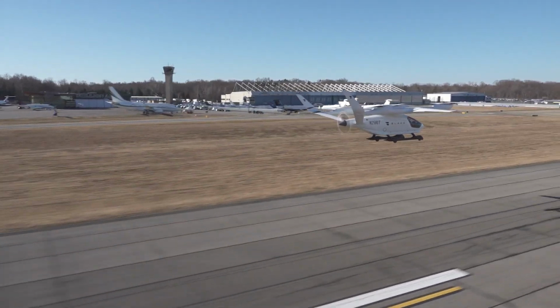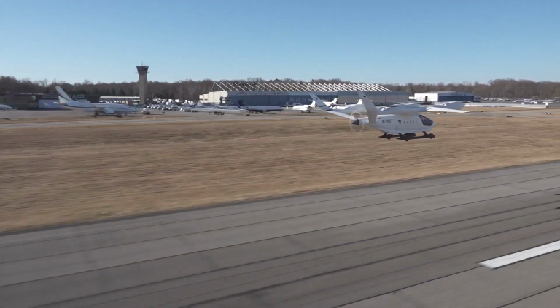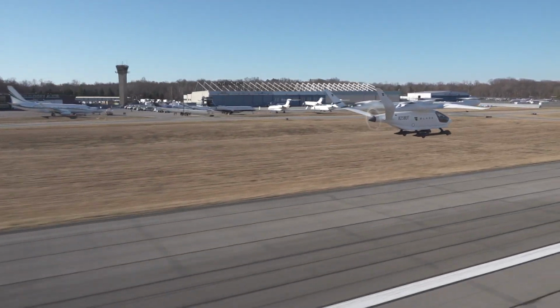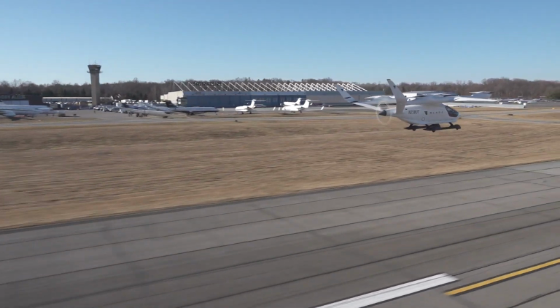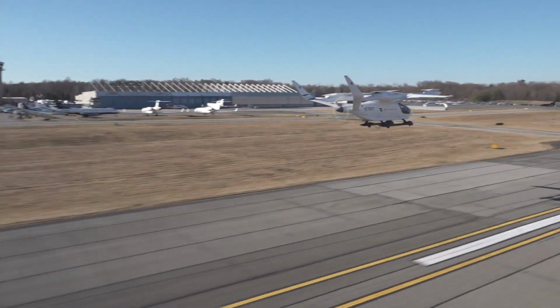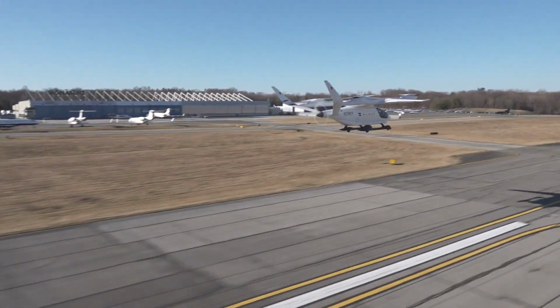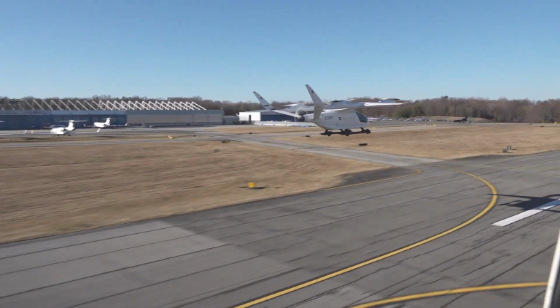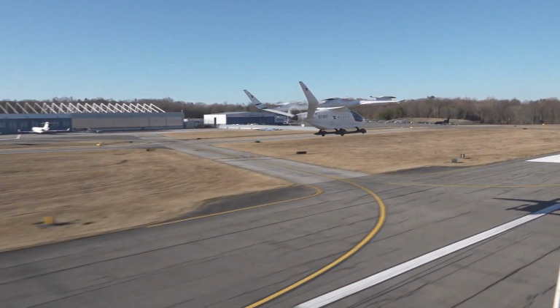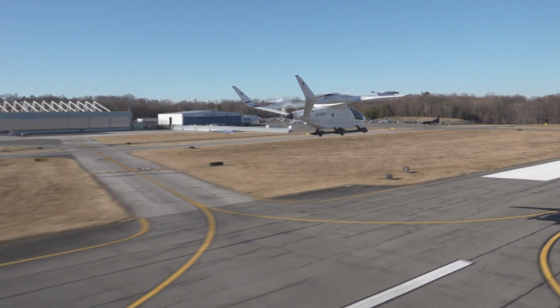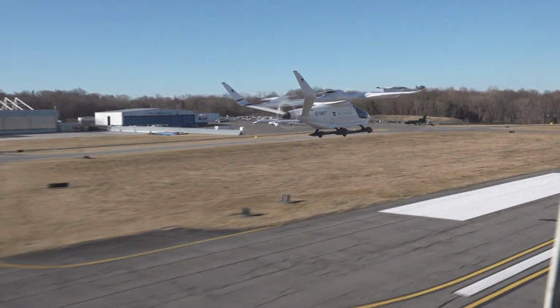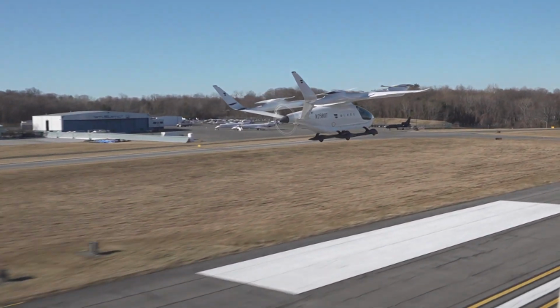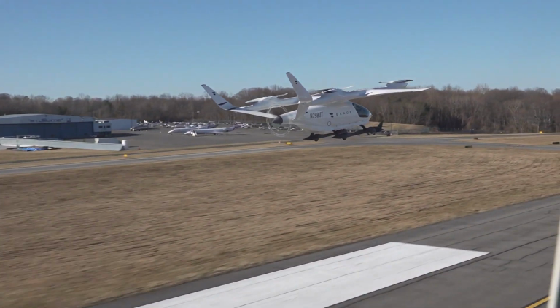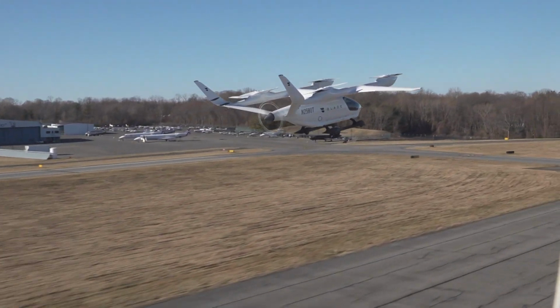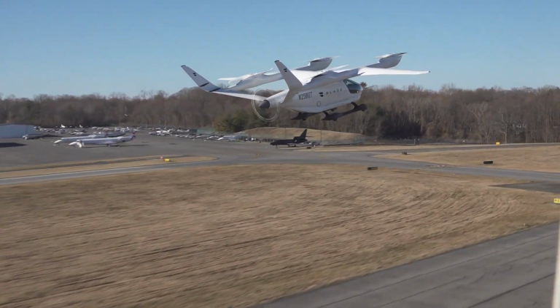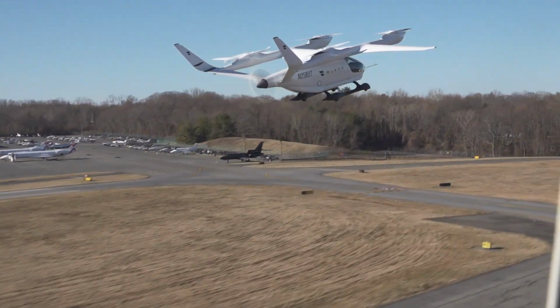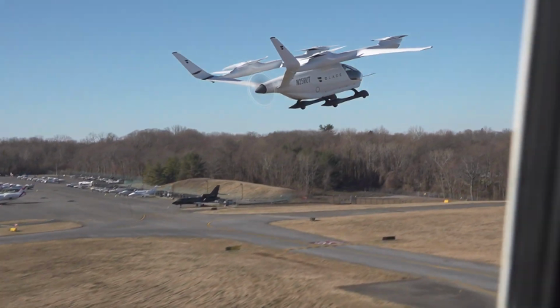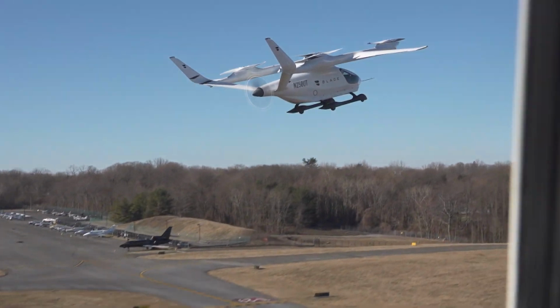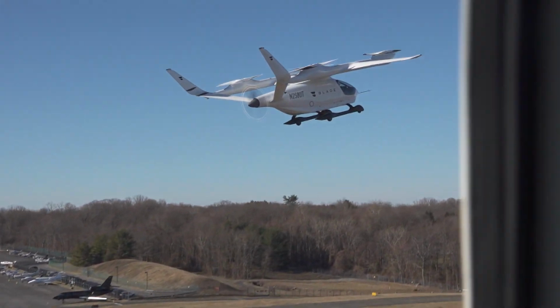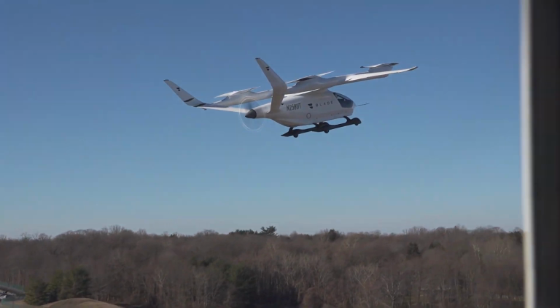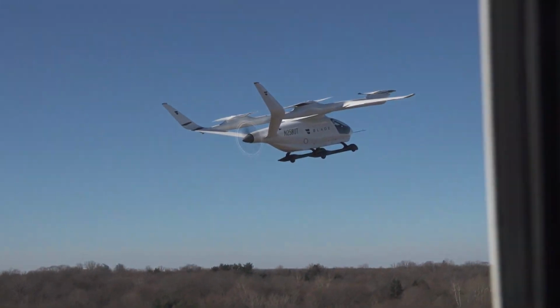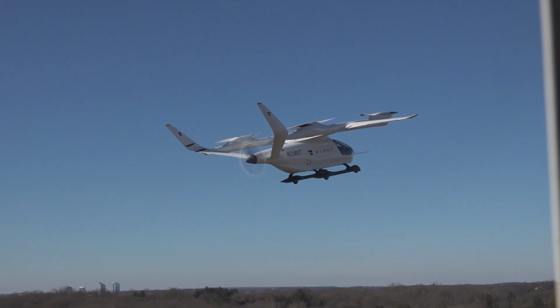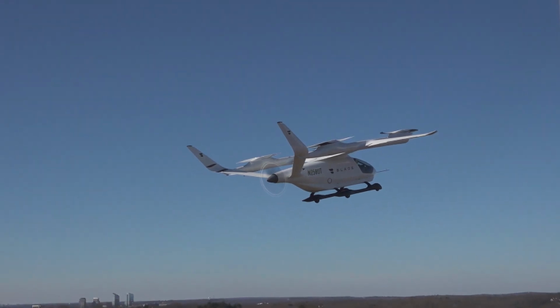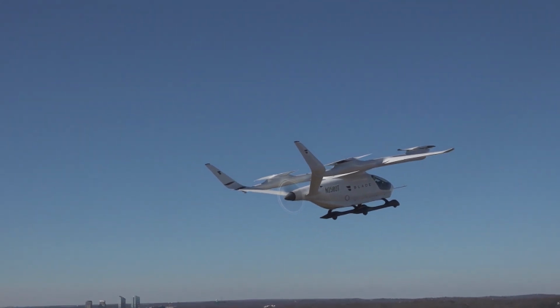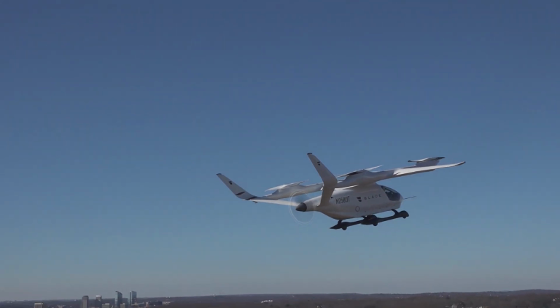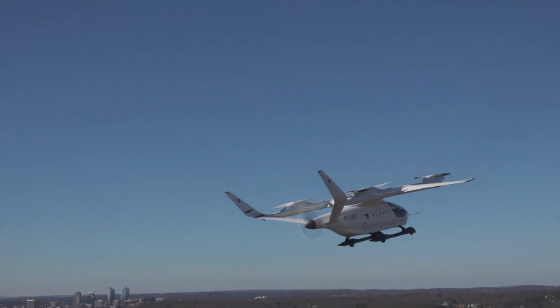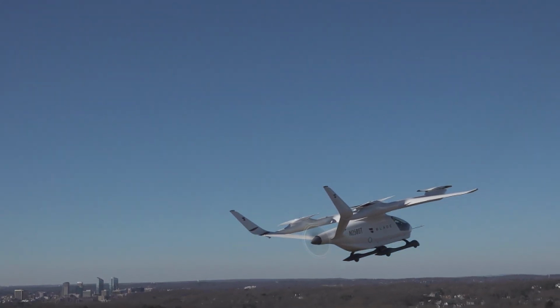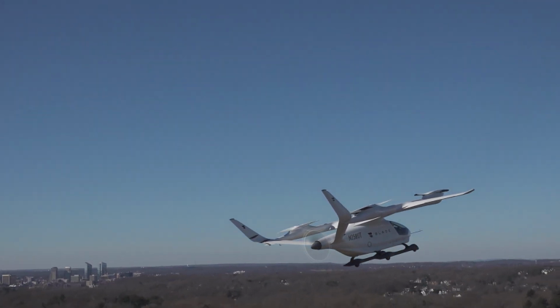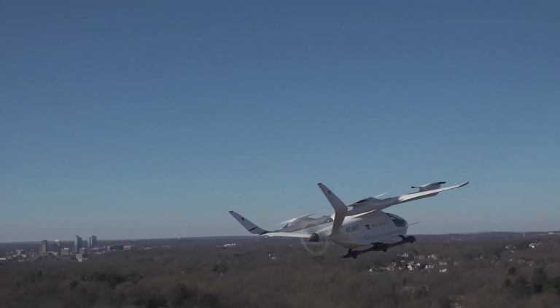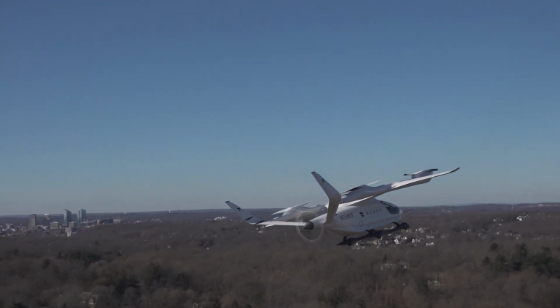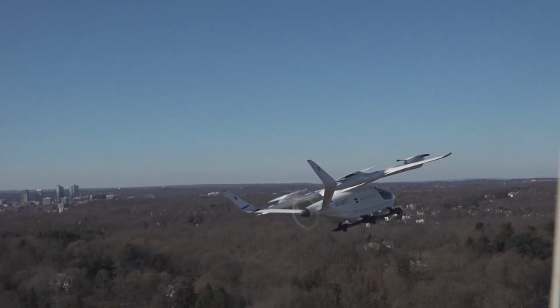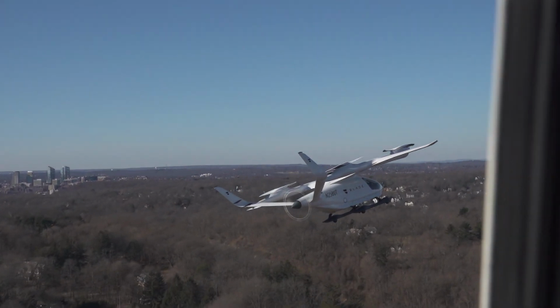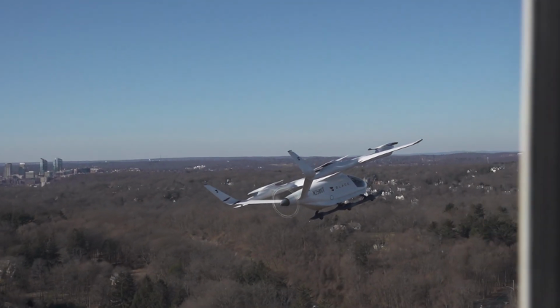The ALEA 250 aircraft flew around the airport and overflew Runway 29, past the control tower and toward the city of White Plains and out over Rye Lake. The aircraft uses four rotors on top,